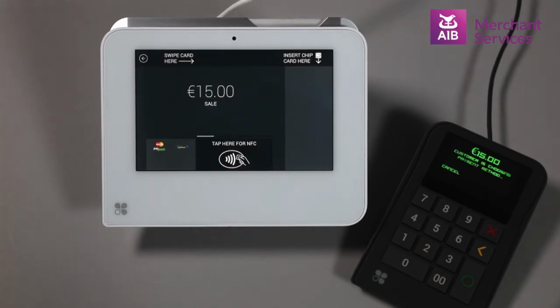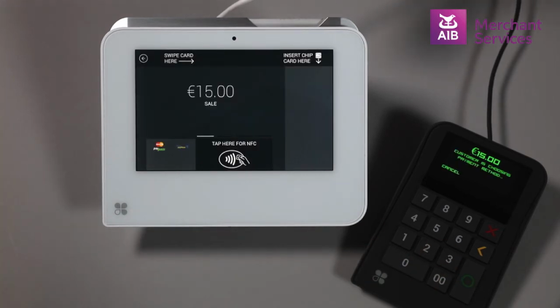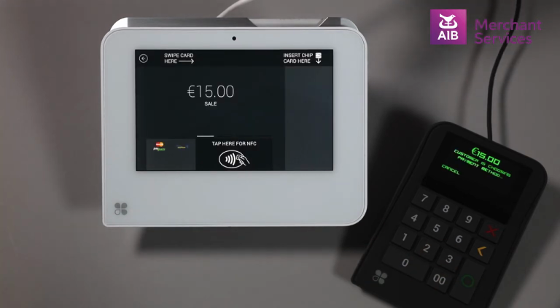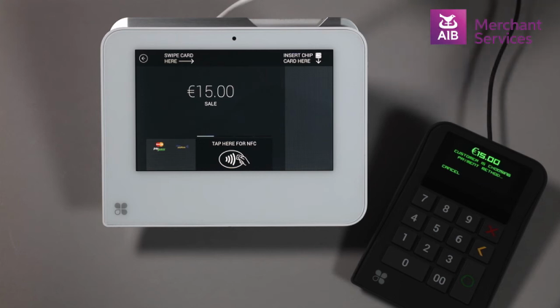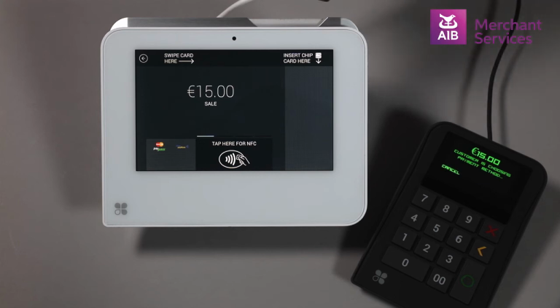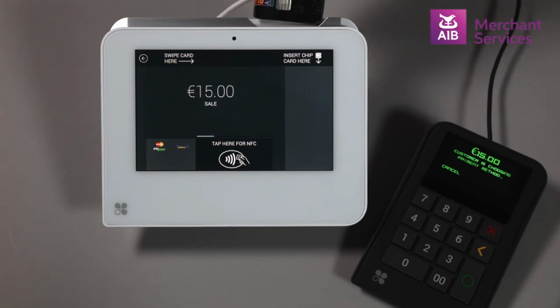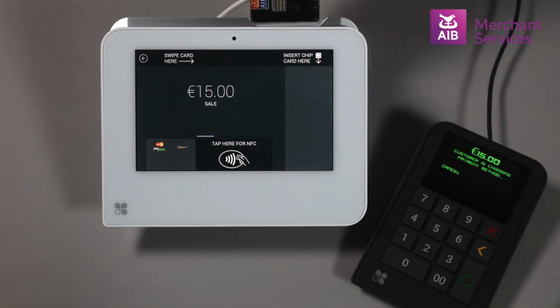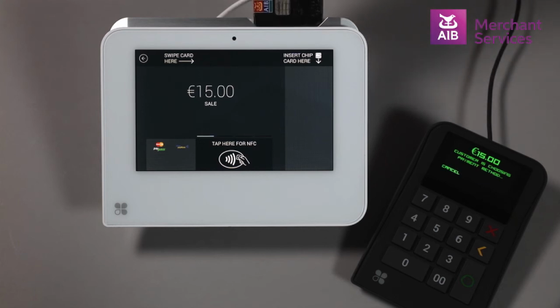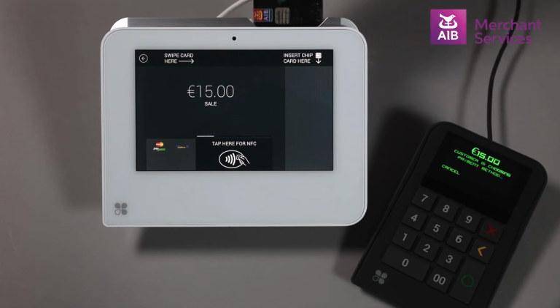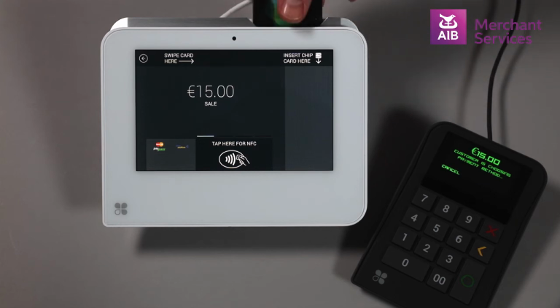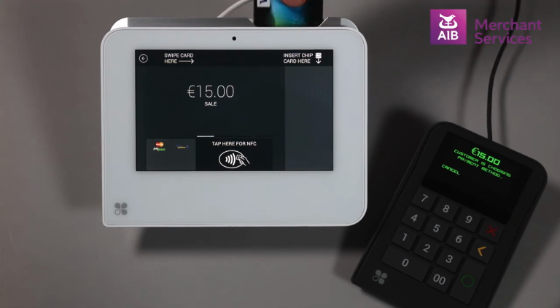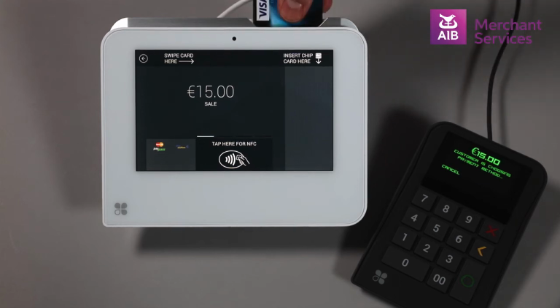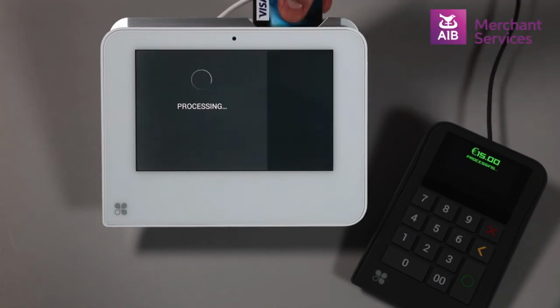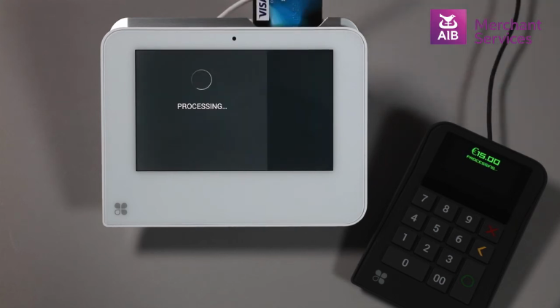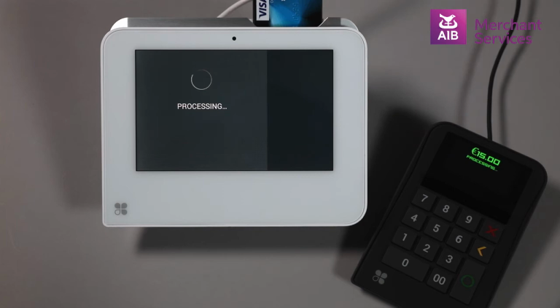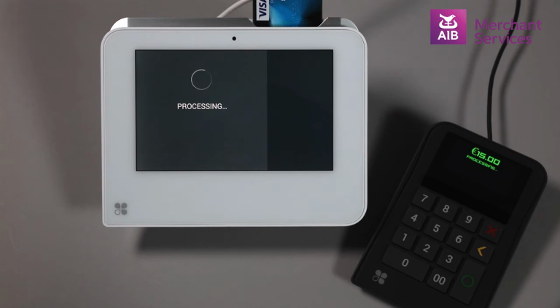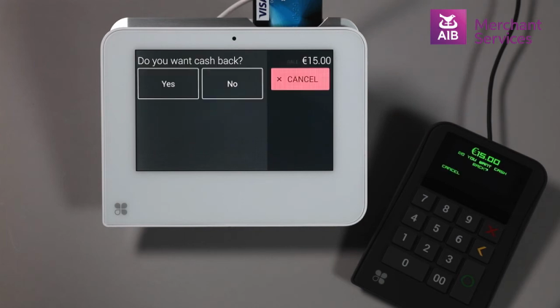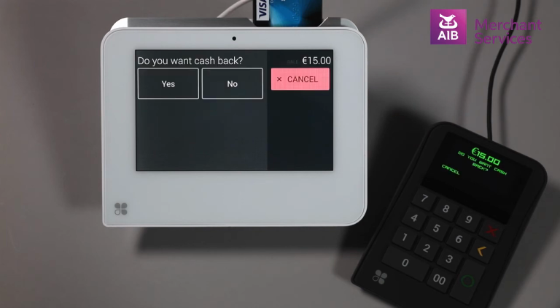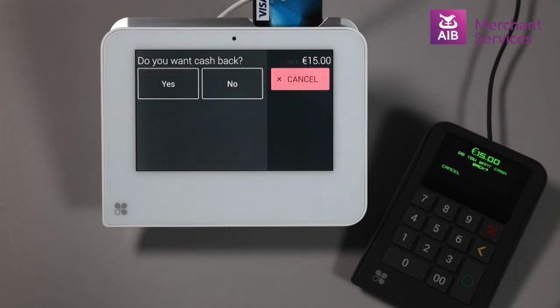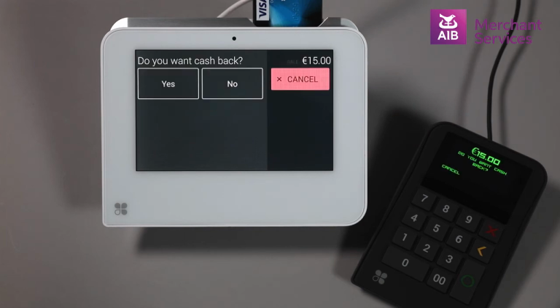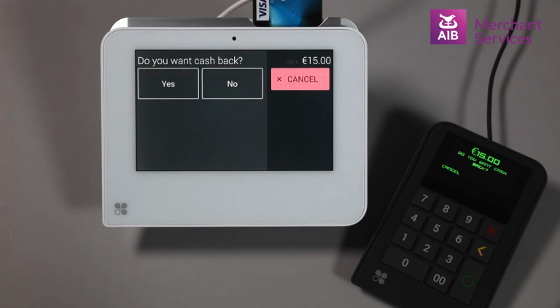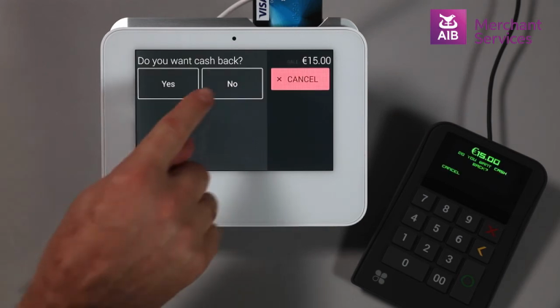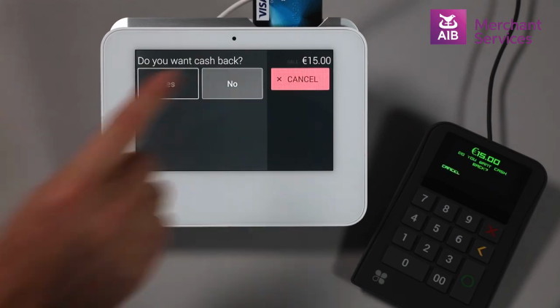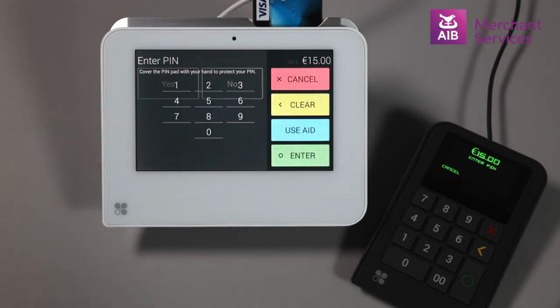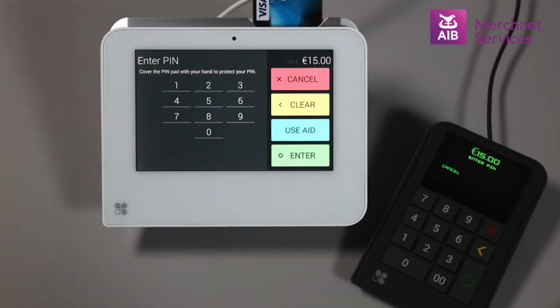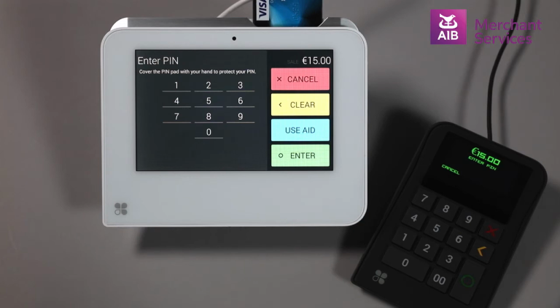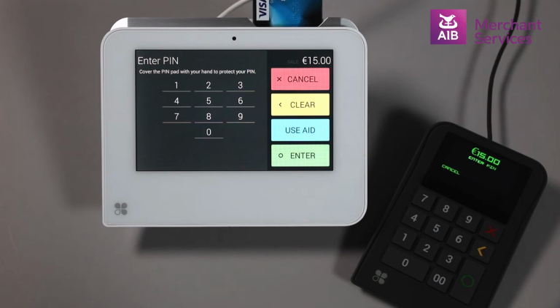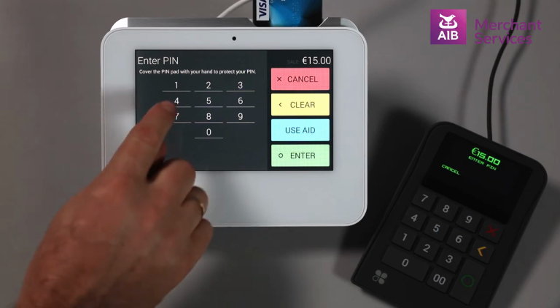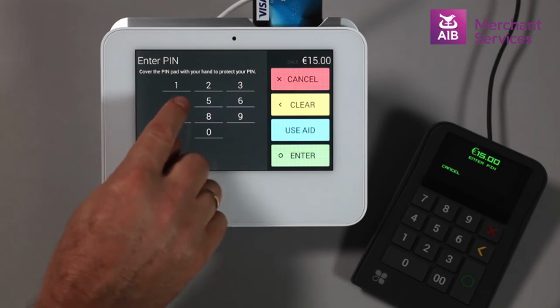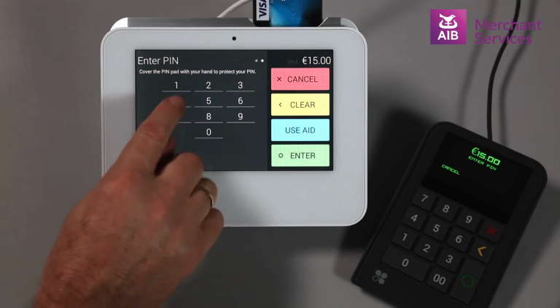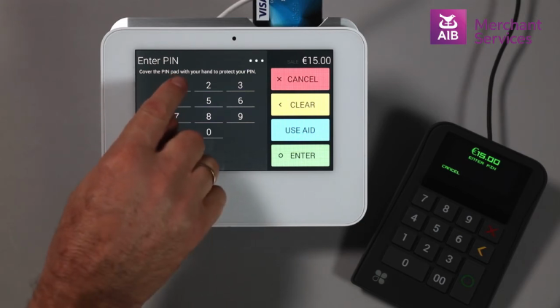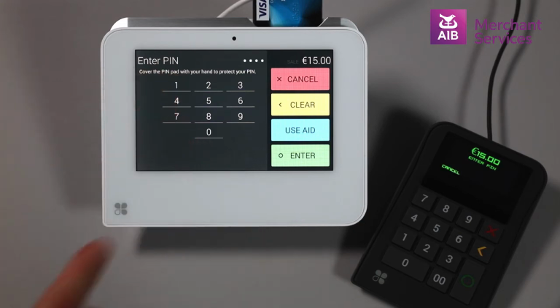The cardholder can now insert, tap or swipe their card and choose the relevant option for cashback. This will prompt them to enter their PIN and hit Enter.